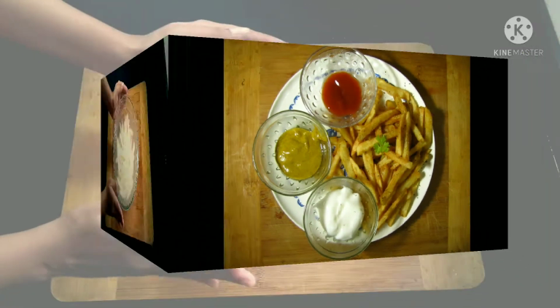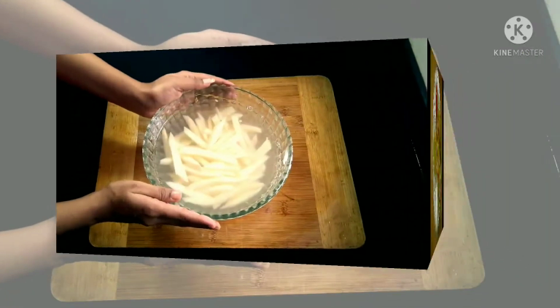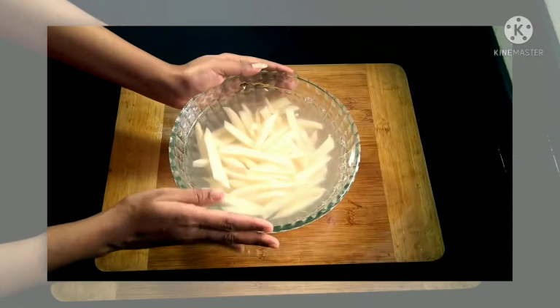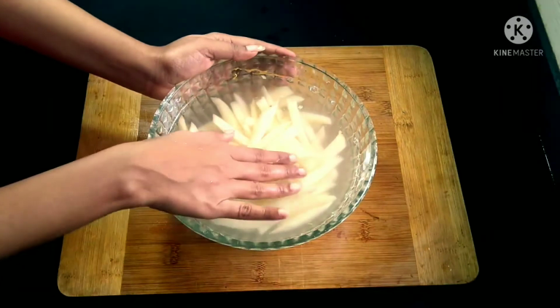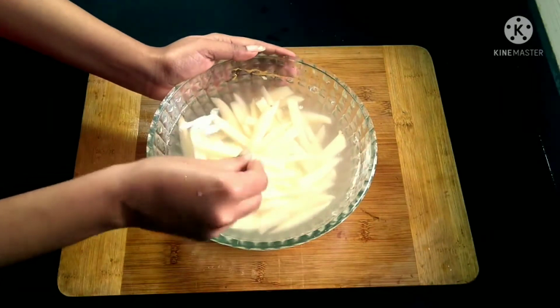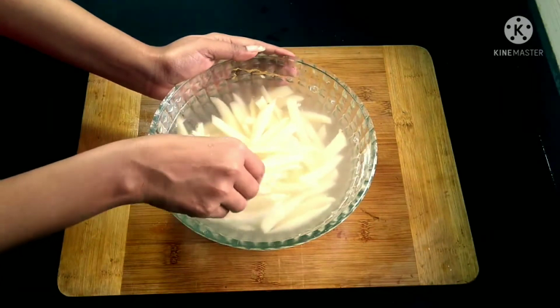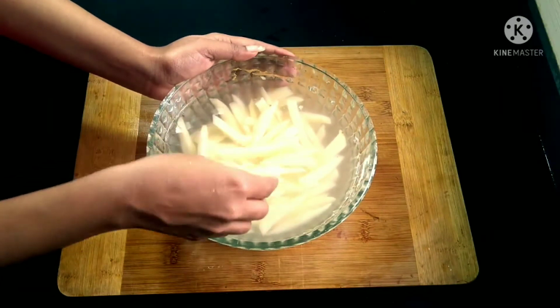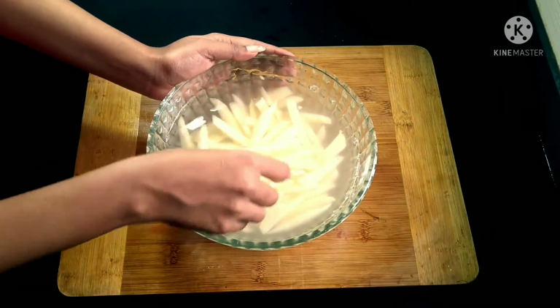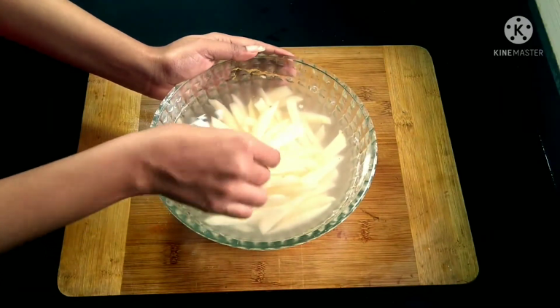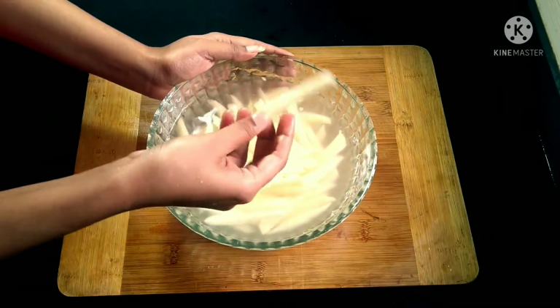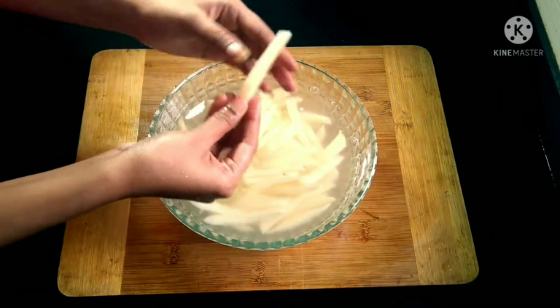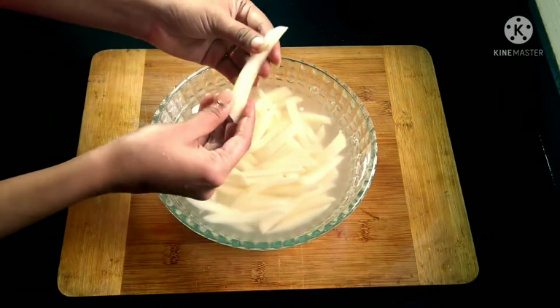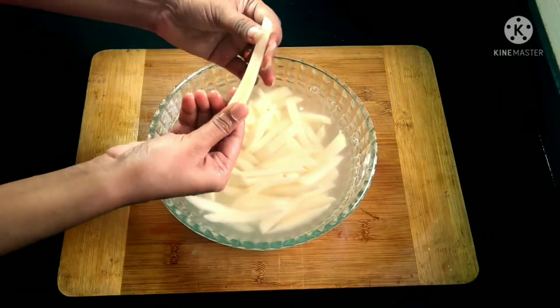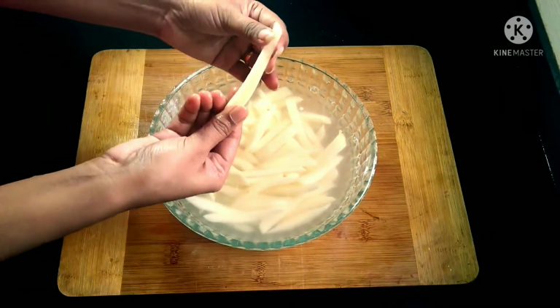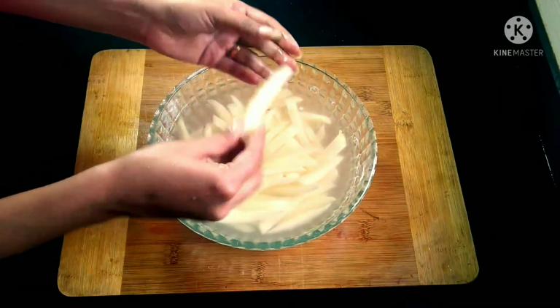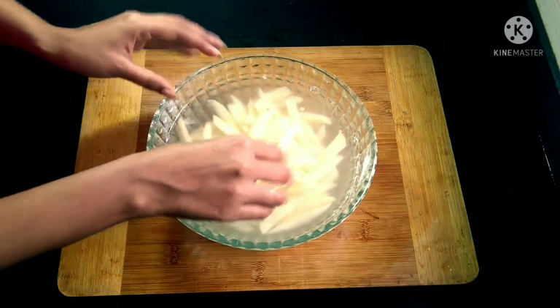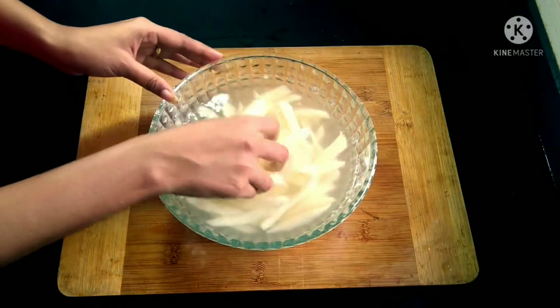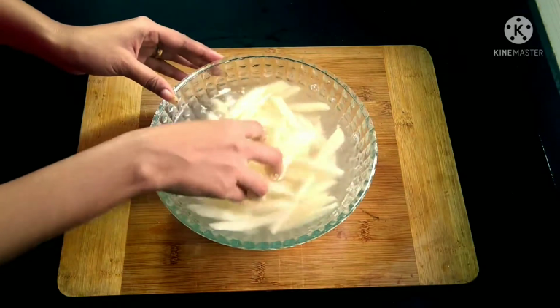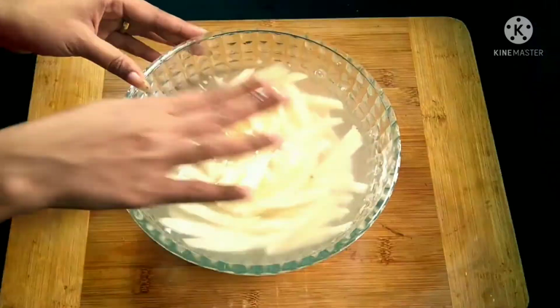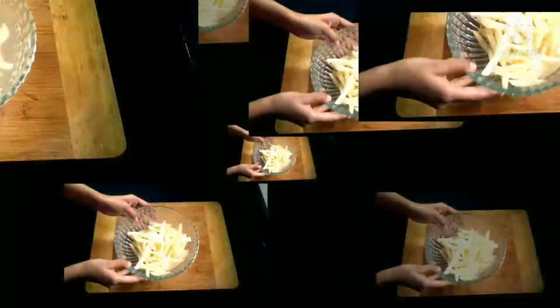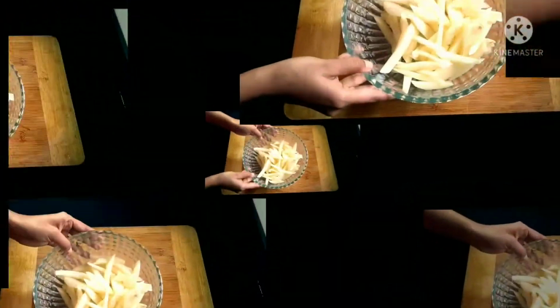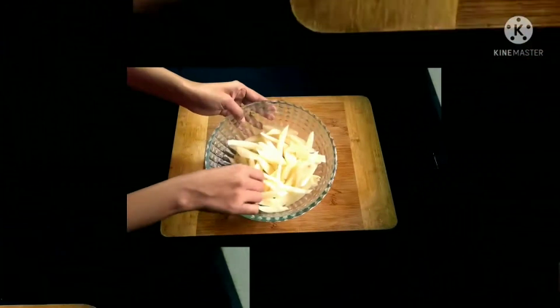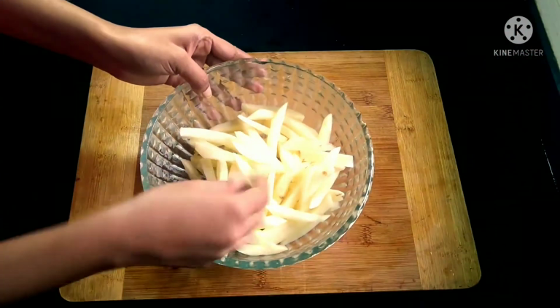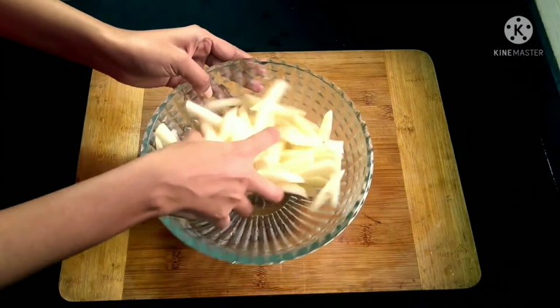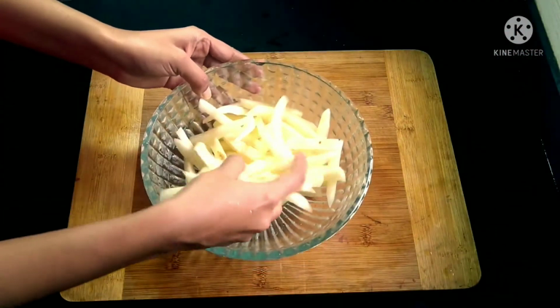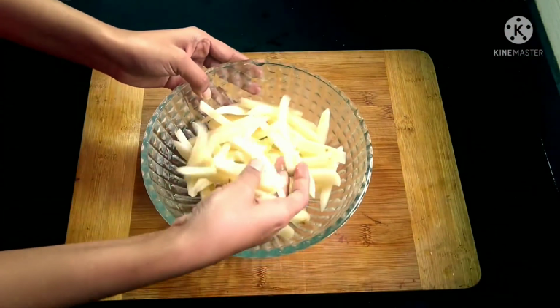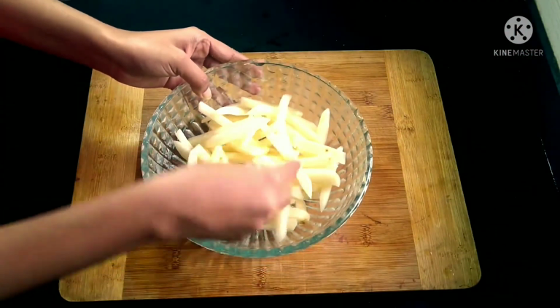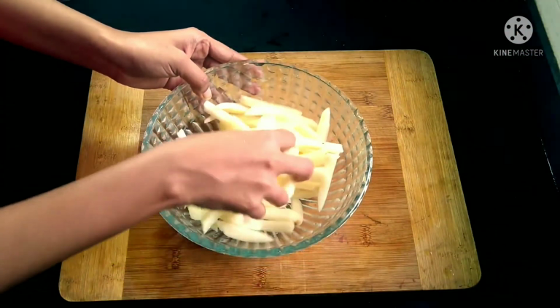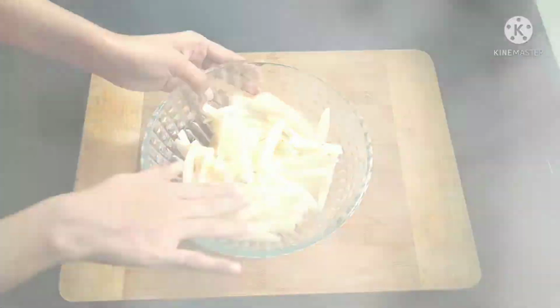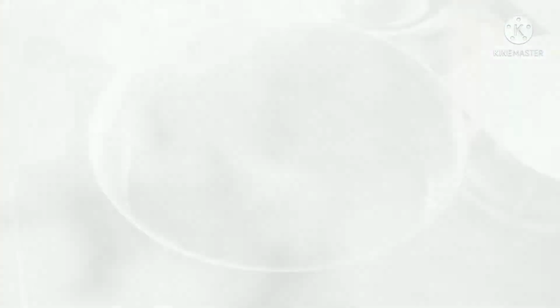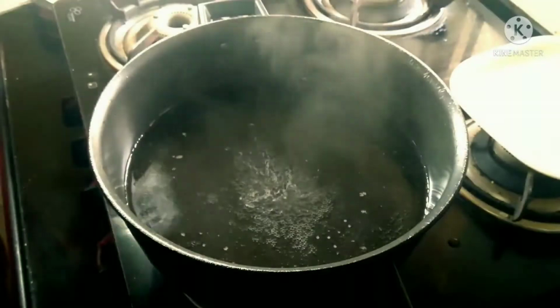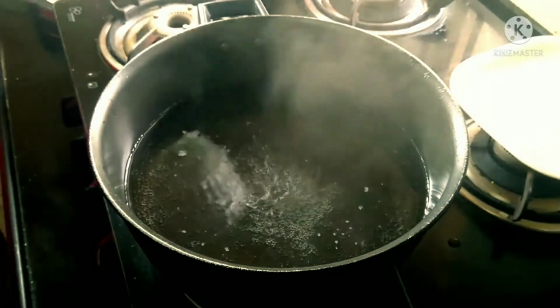As you can see, the potatoes have been cut into long slices. Make sure that you don't make them too thin. Keep them in cold water for around 10 minutes. After 10 minutes, drain the water completely and set aside.